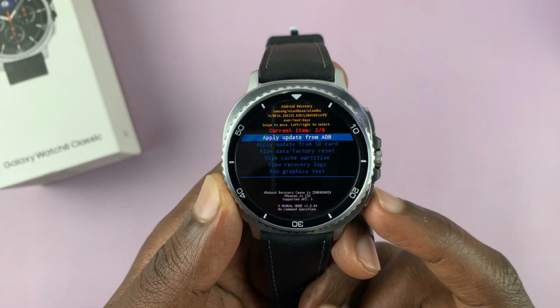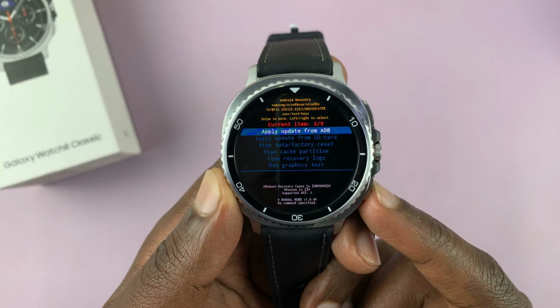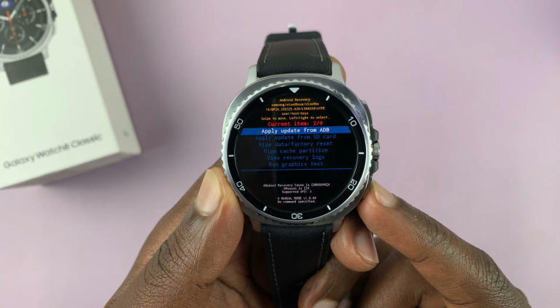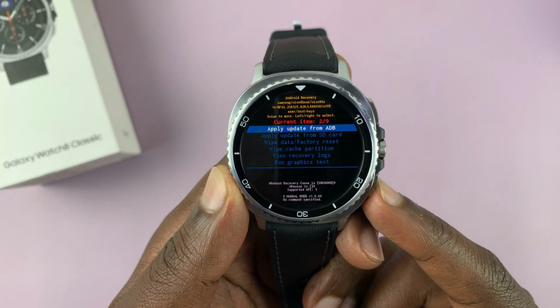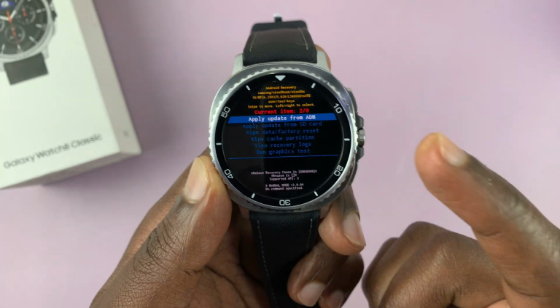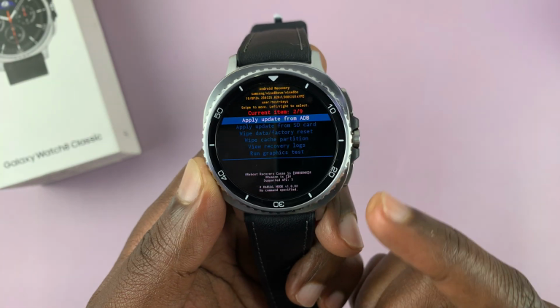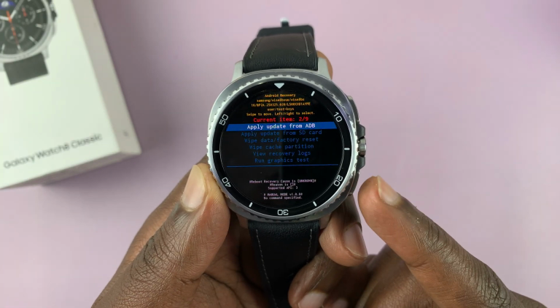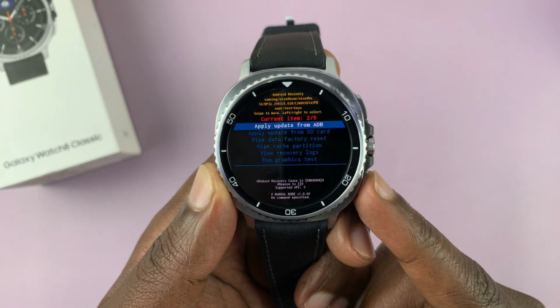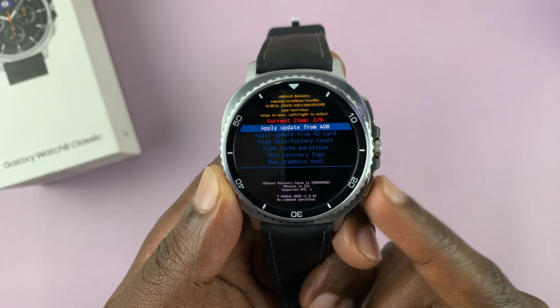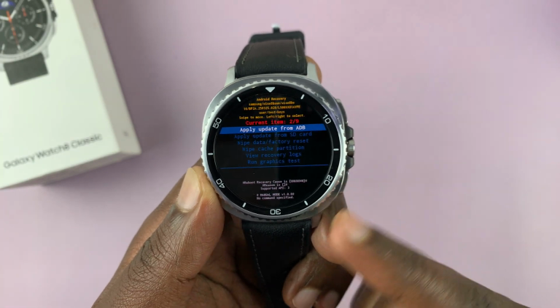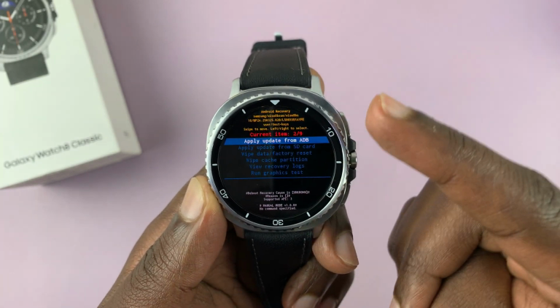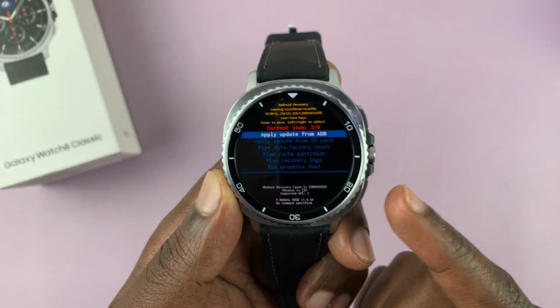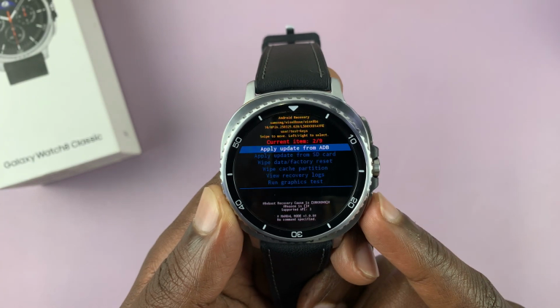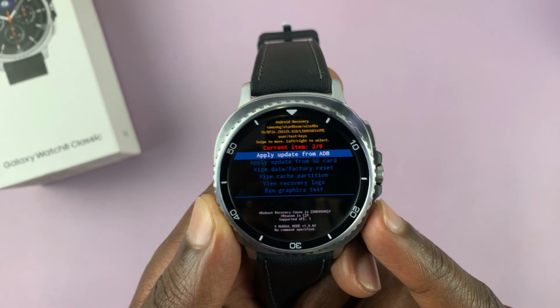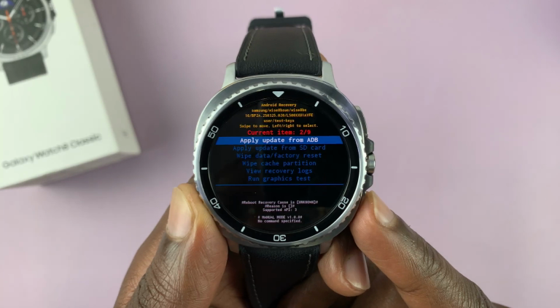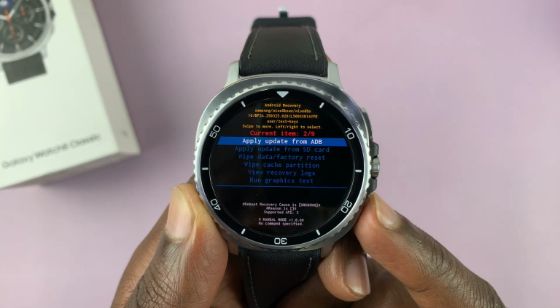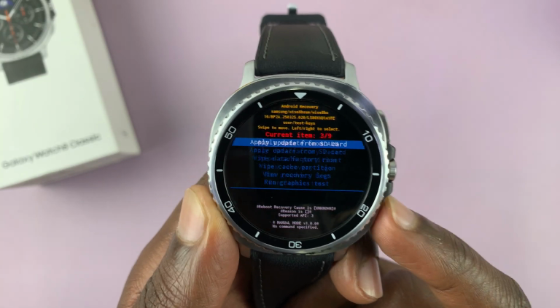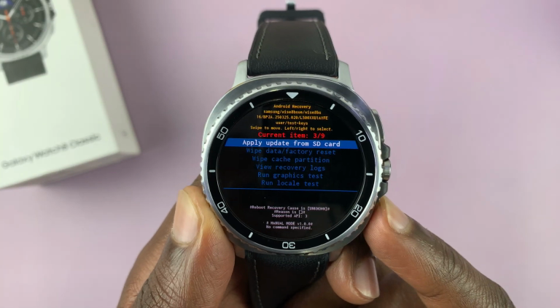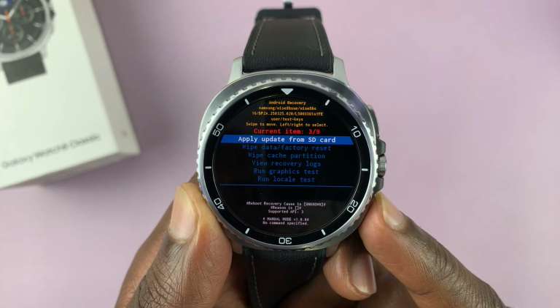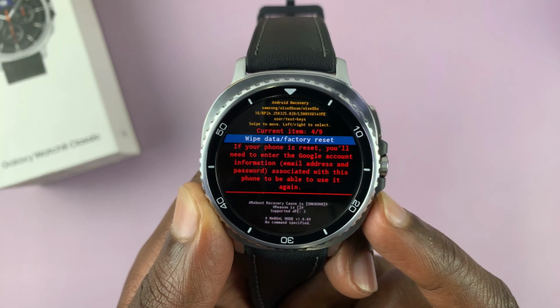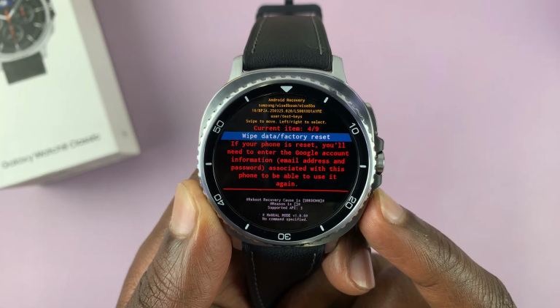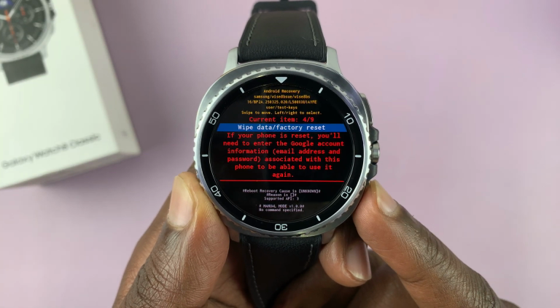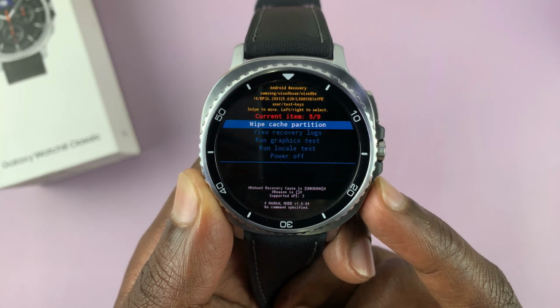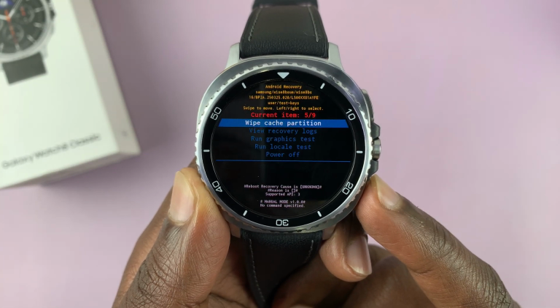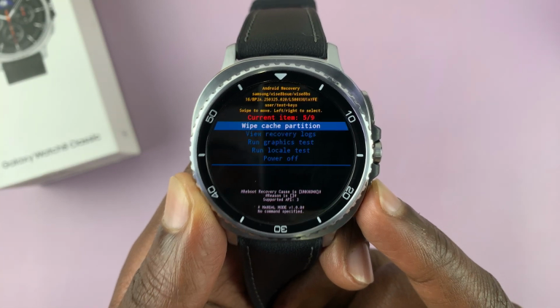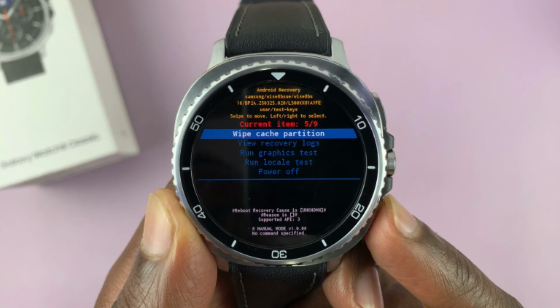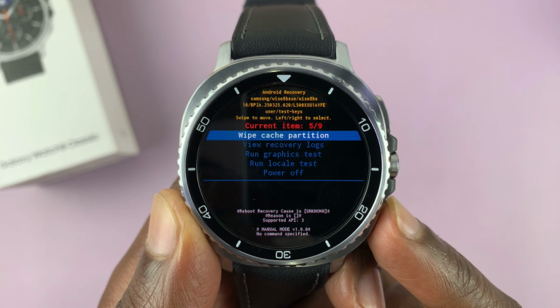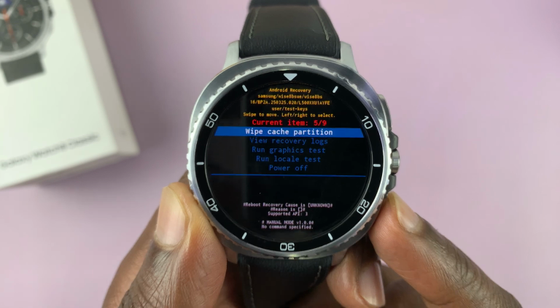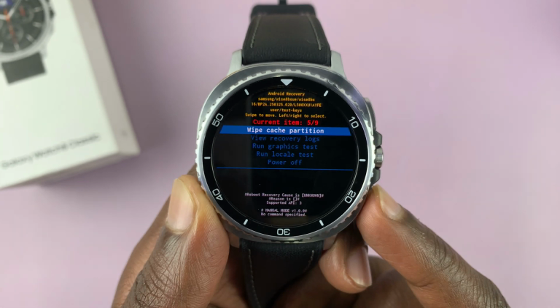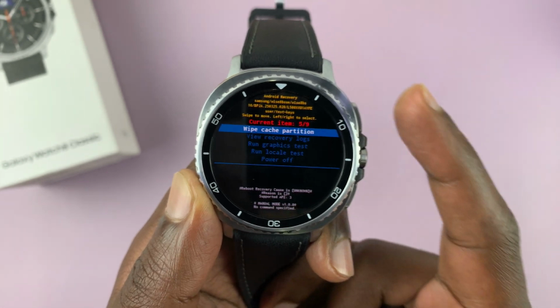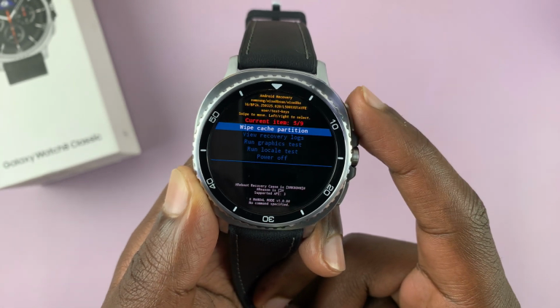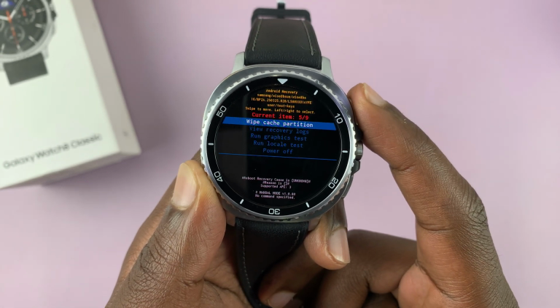Don't worry if you pass whatever you wanted — you can just keep pressing and it's going to start from the beginning of the list again. Scroll and look for 'Wipe Cache Partition.' Here it is — select wipe cache partition.